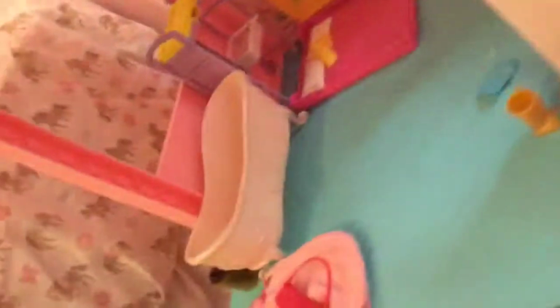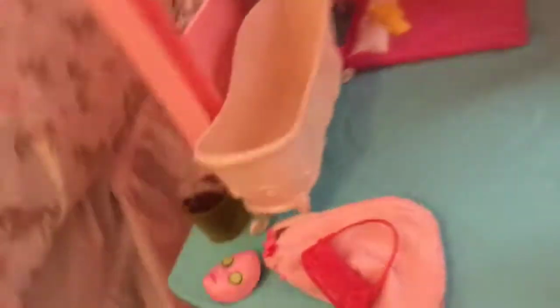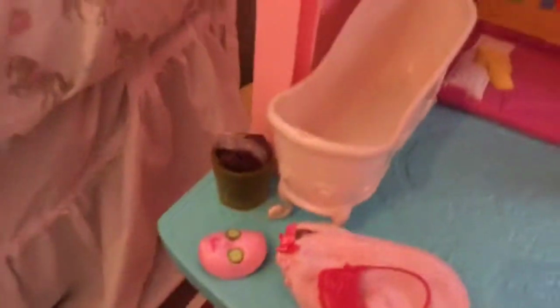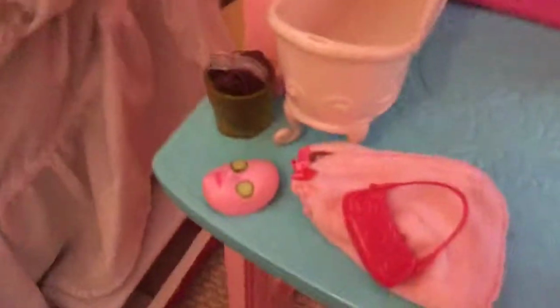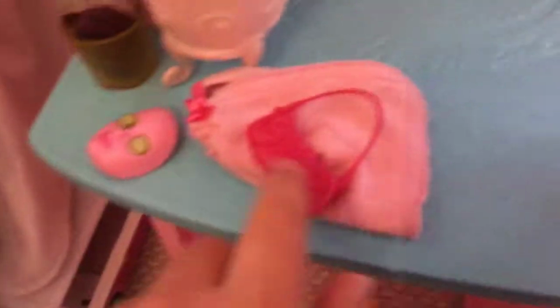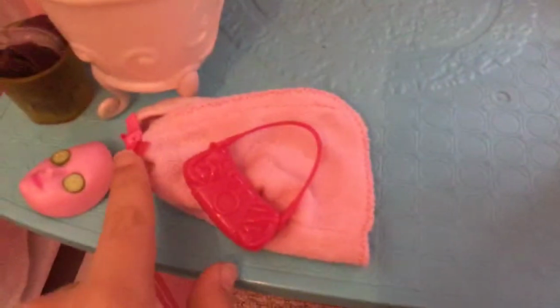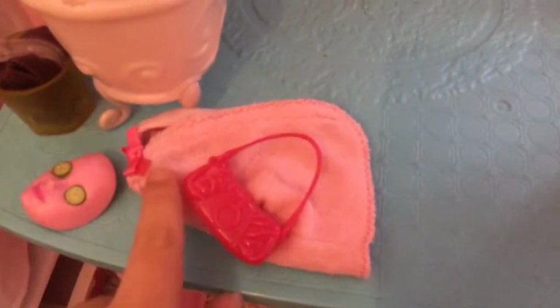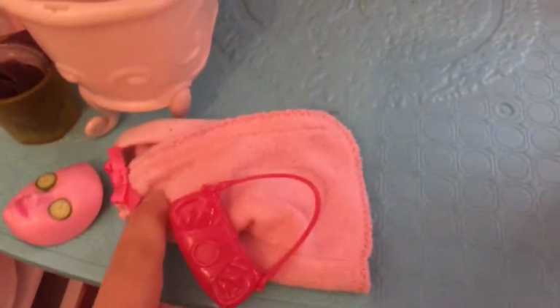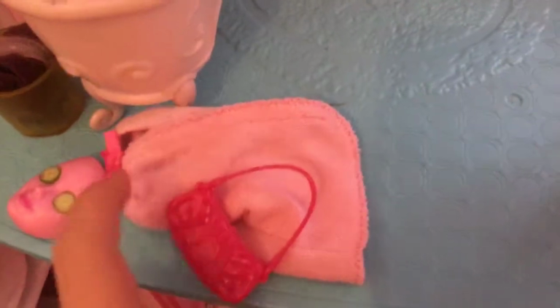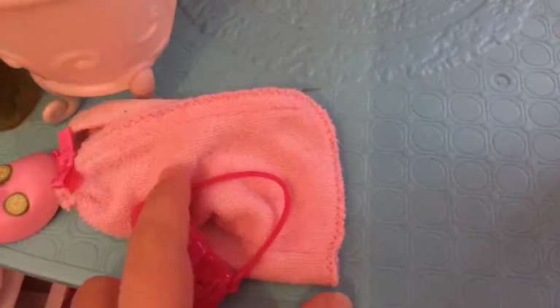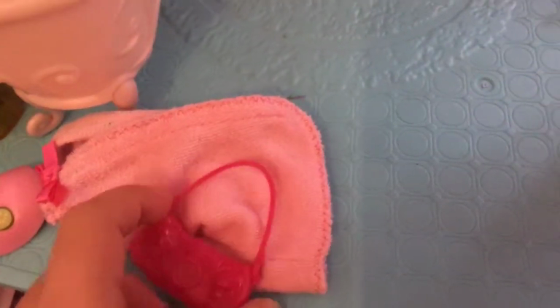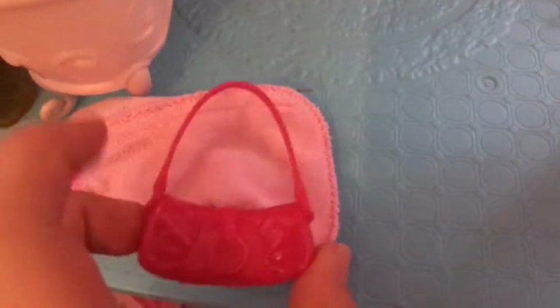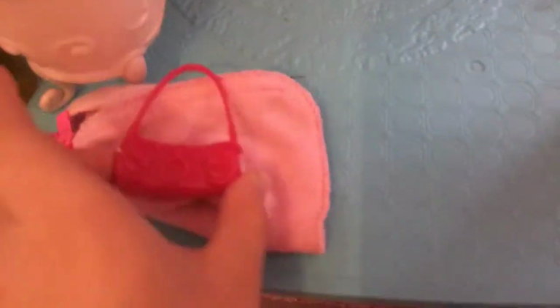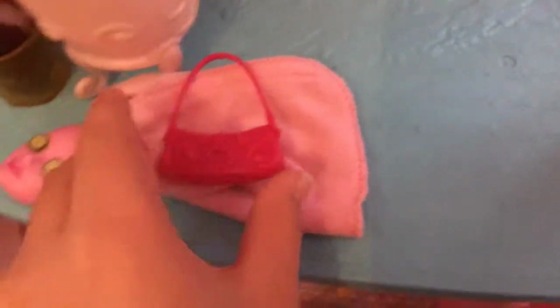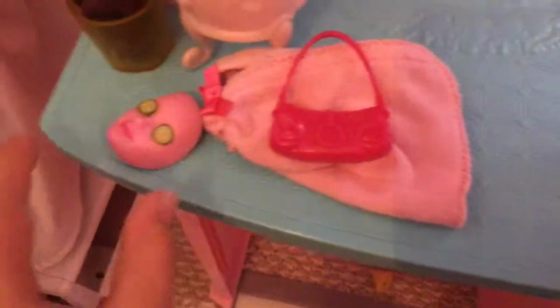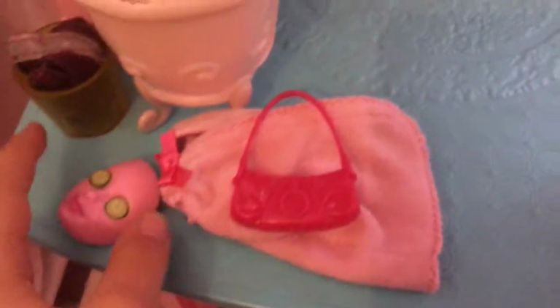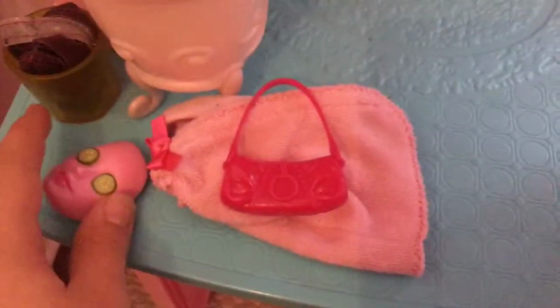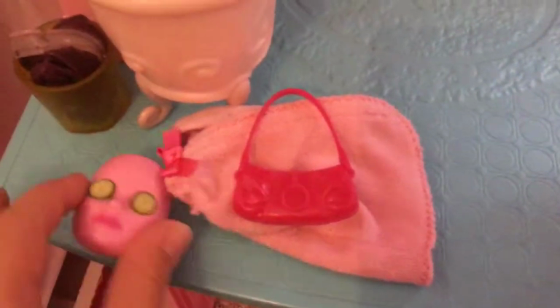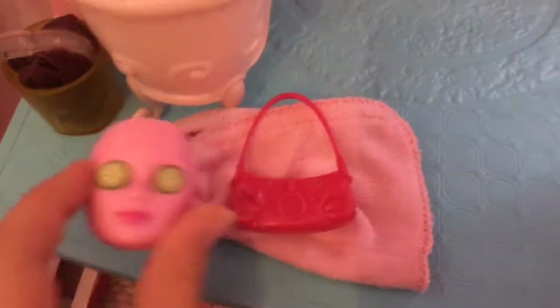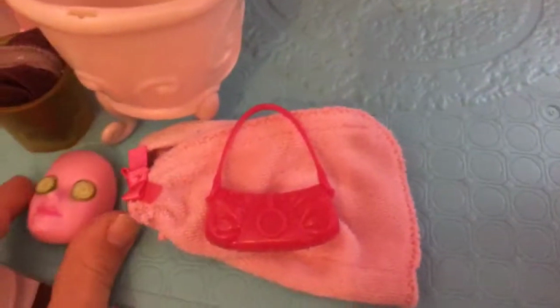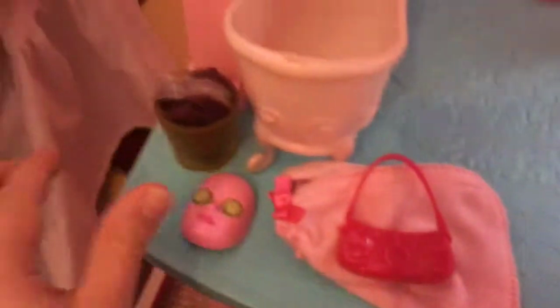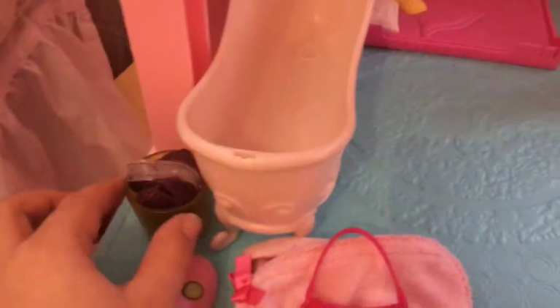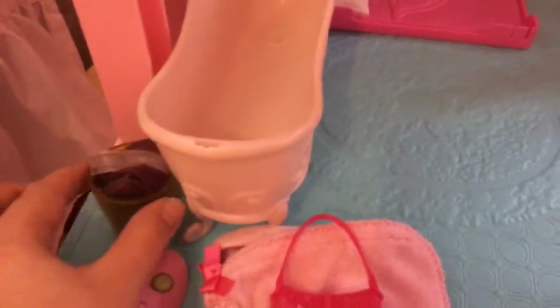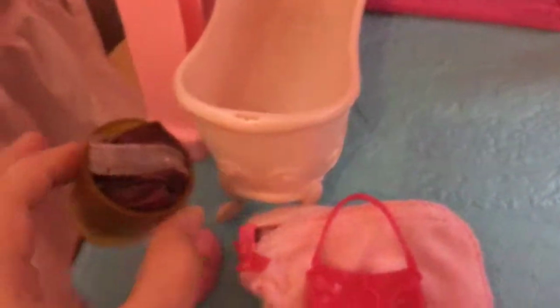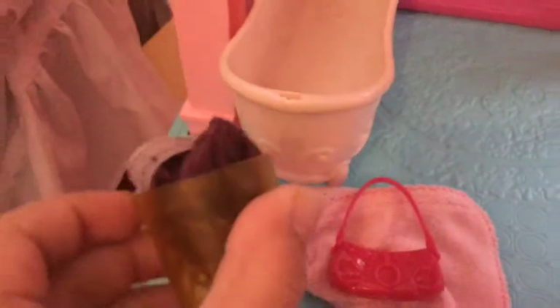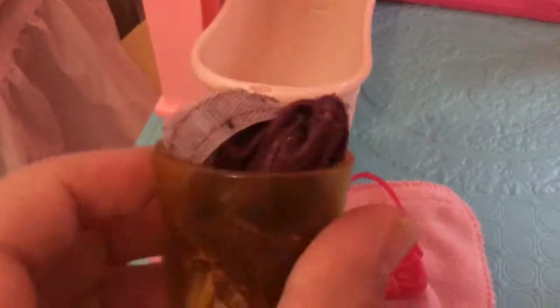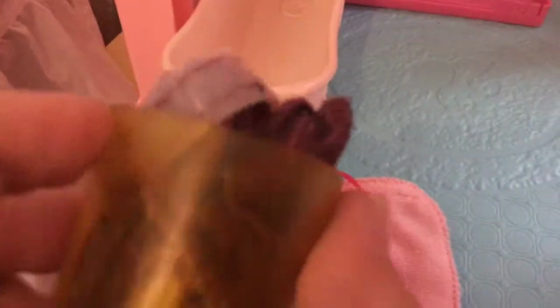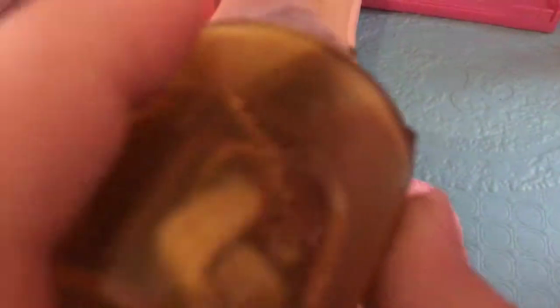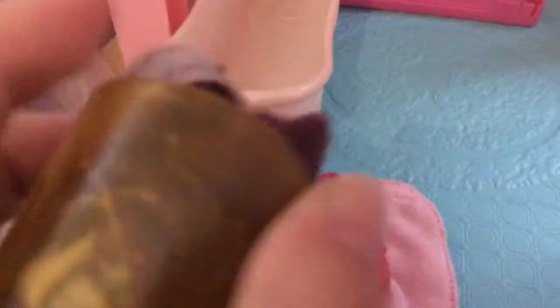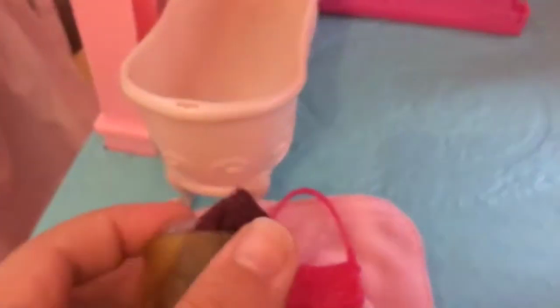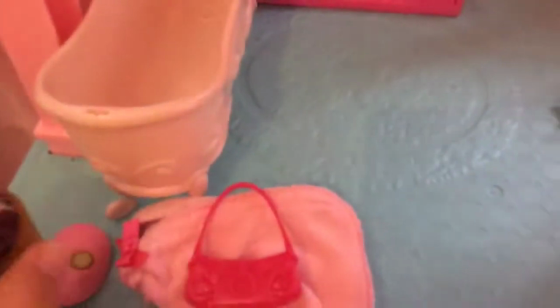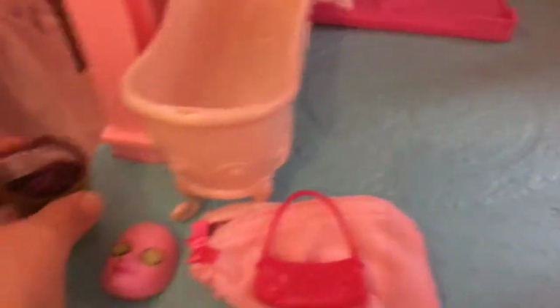And here in the bathroom, there's a towel with a bow, a pink towel, a purse, a face mask to put on, and there's a hamper with Ken's shirt because he's swimming right now. It's dirty, so we need to wash it.